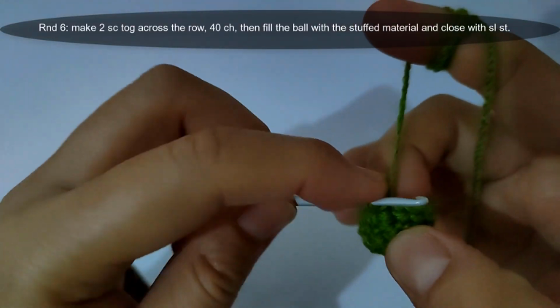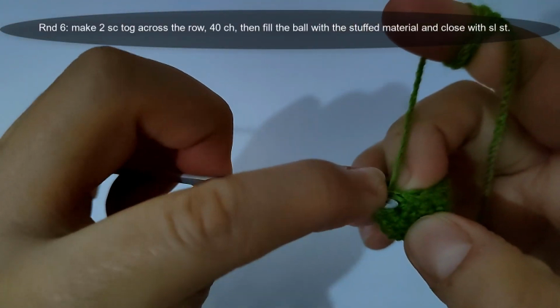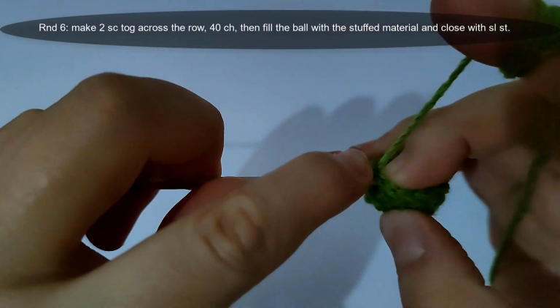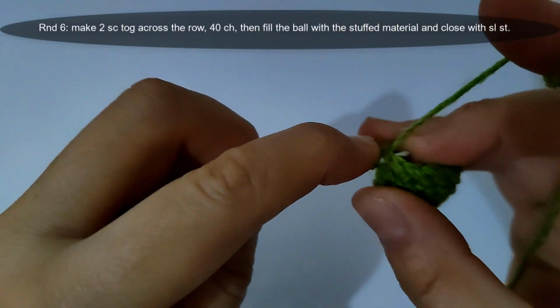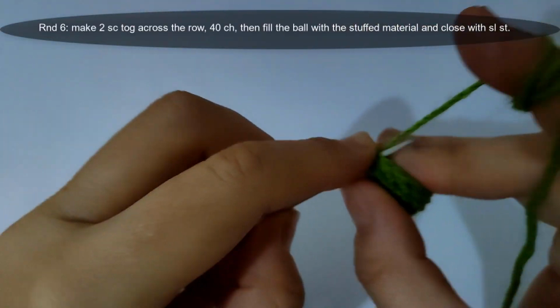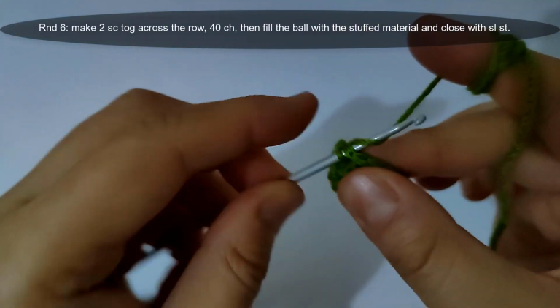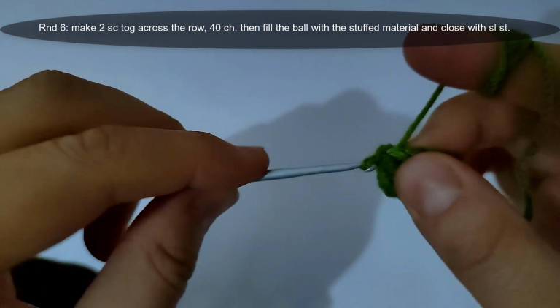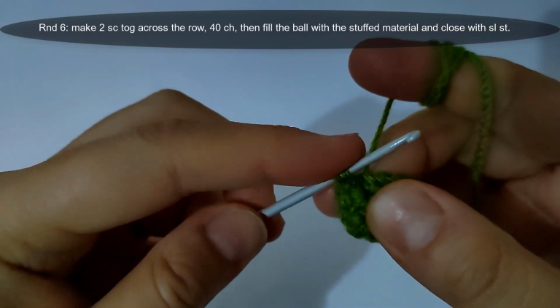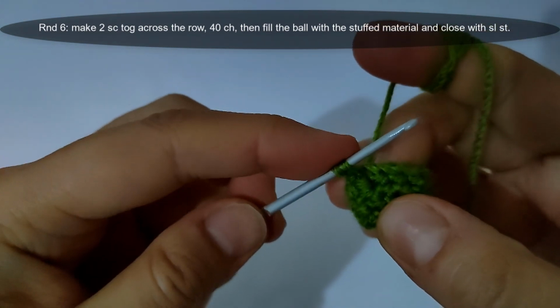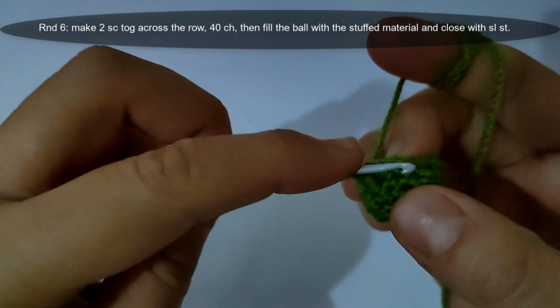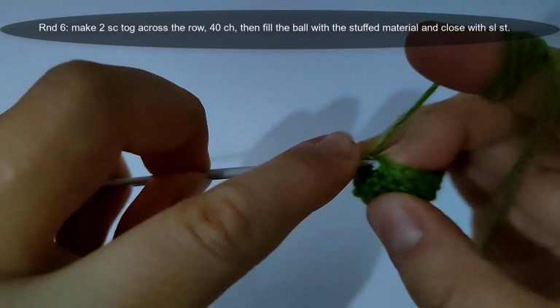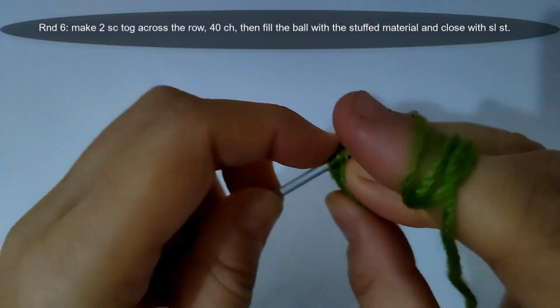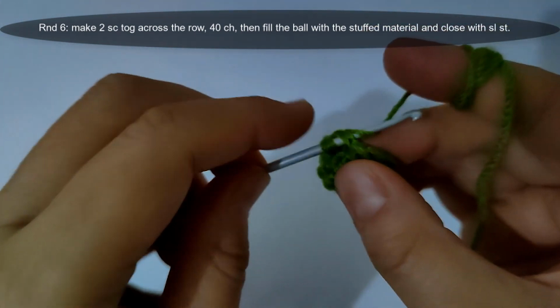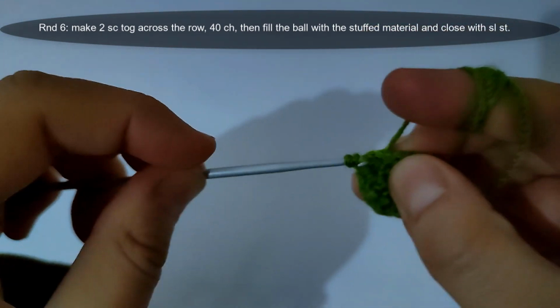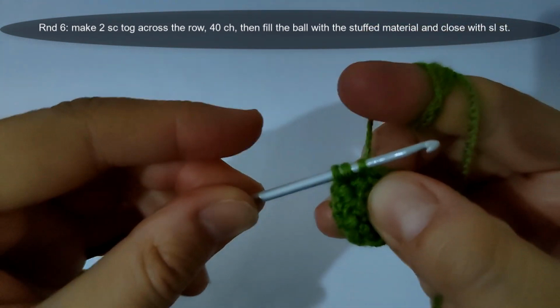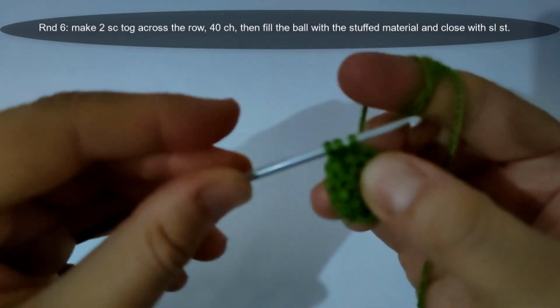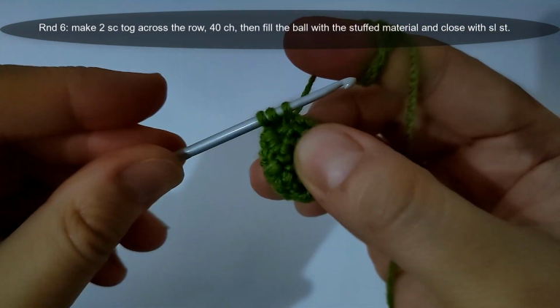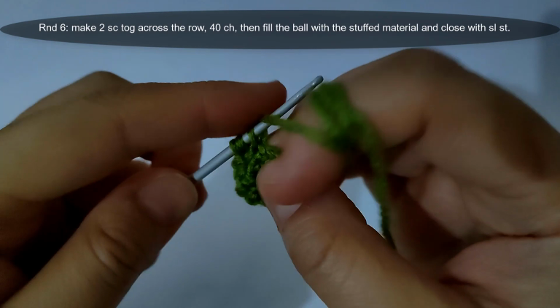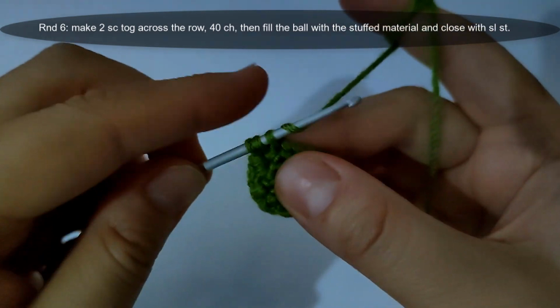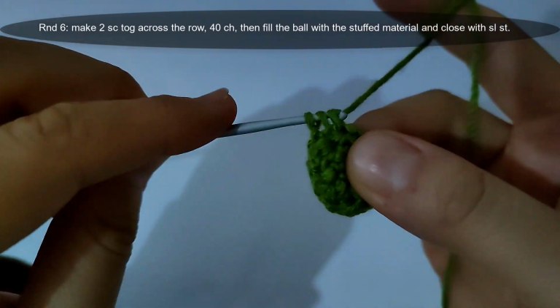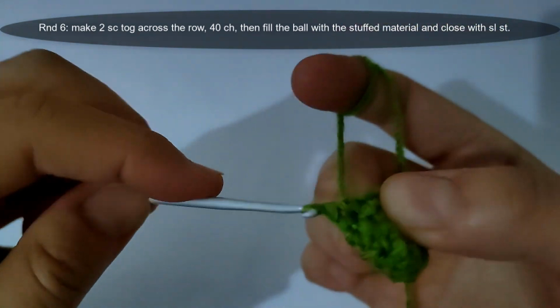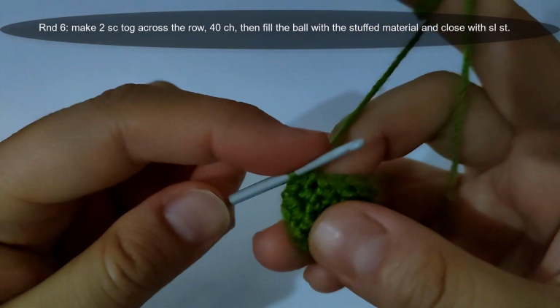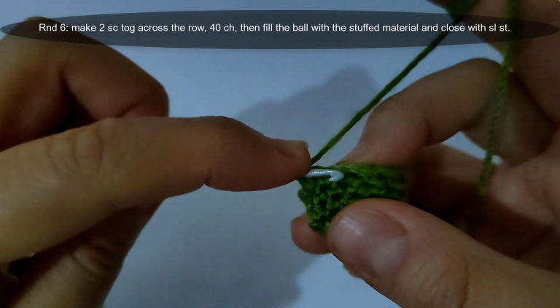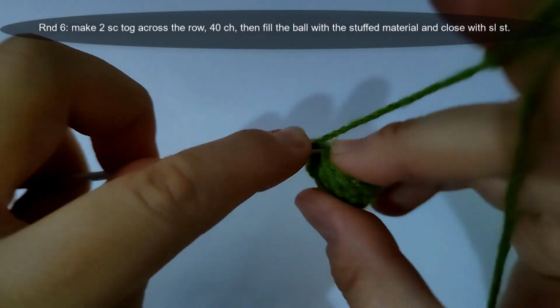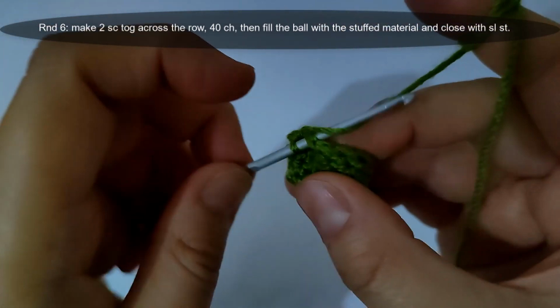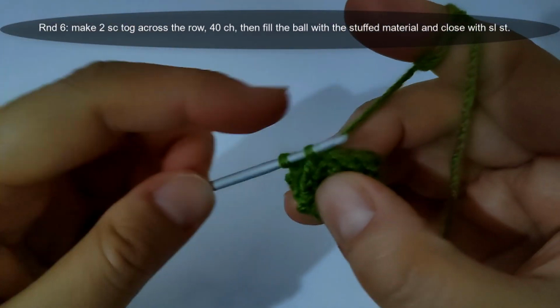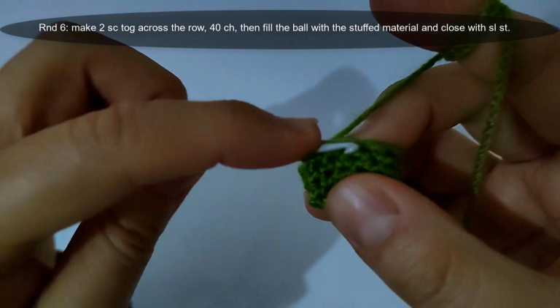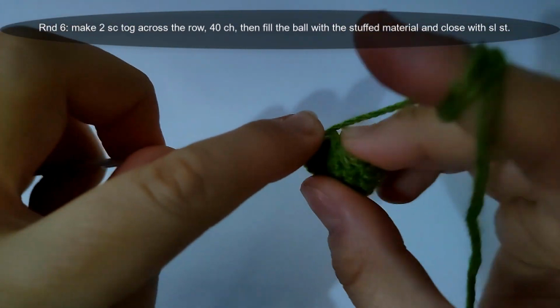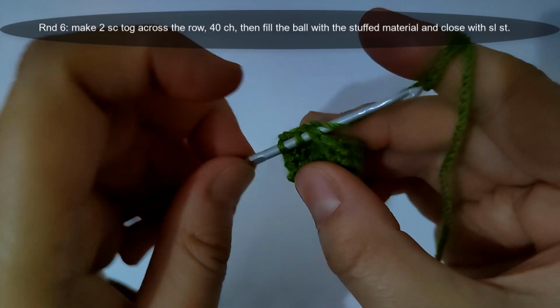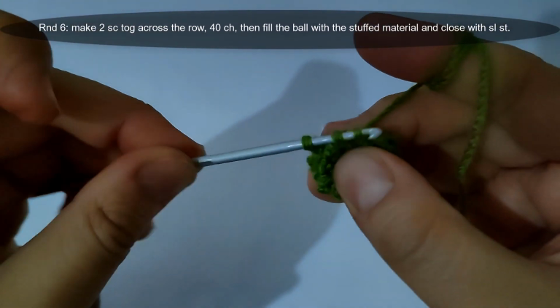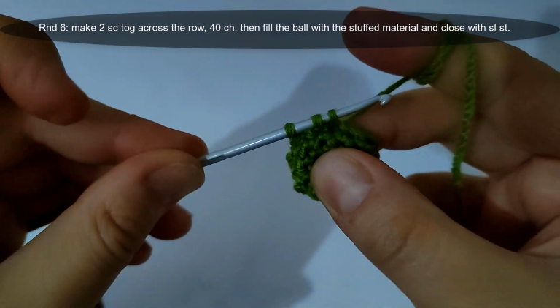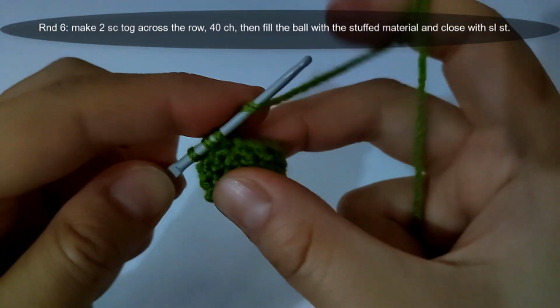I will start round six. I will make two single crochet together across the row. Then make 40 chains as shown. I will make it and come back.